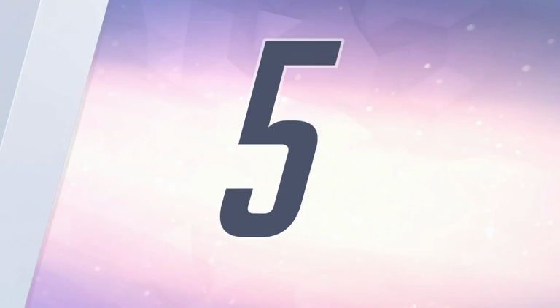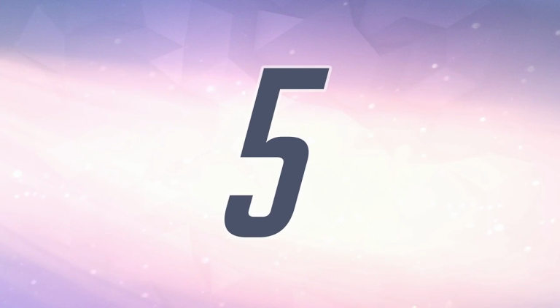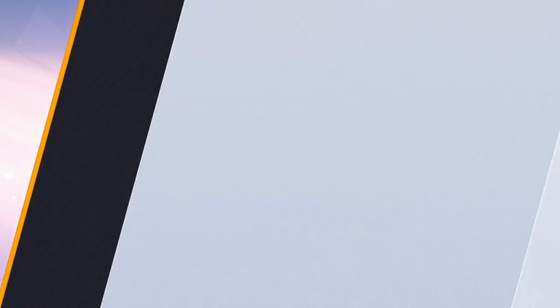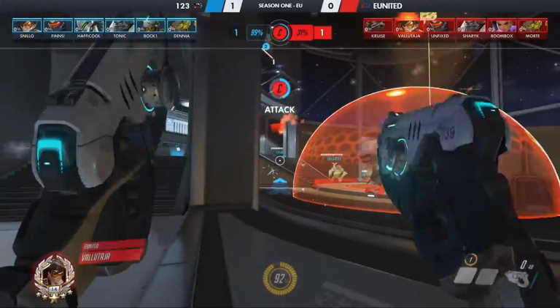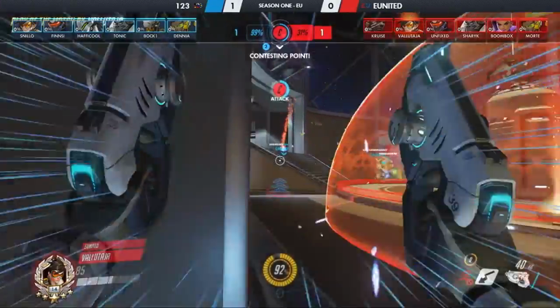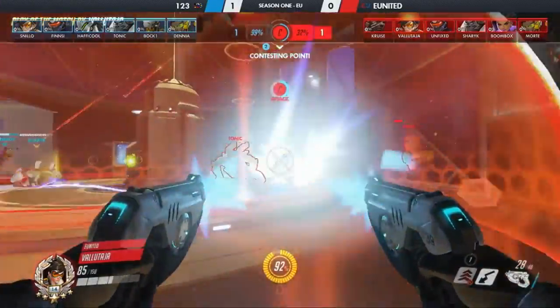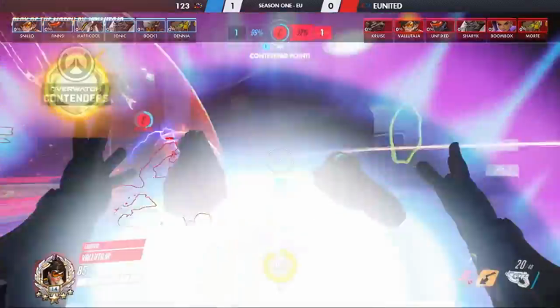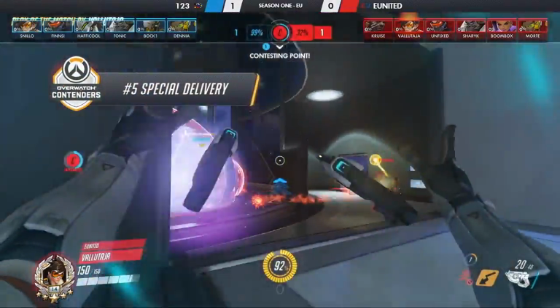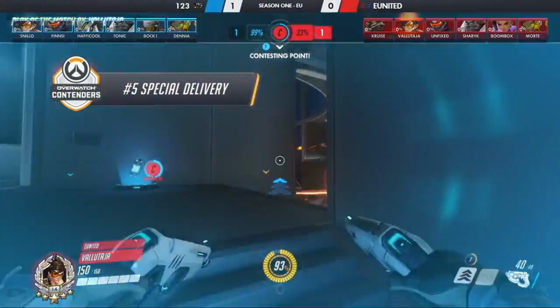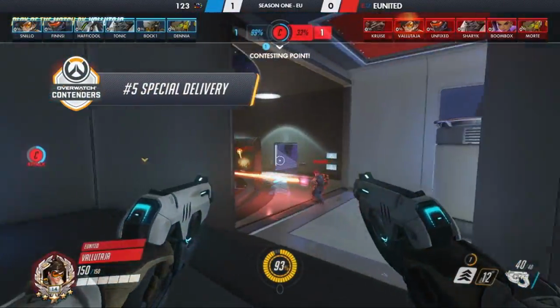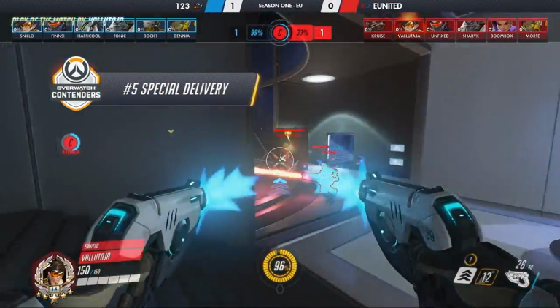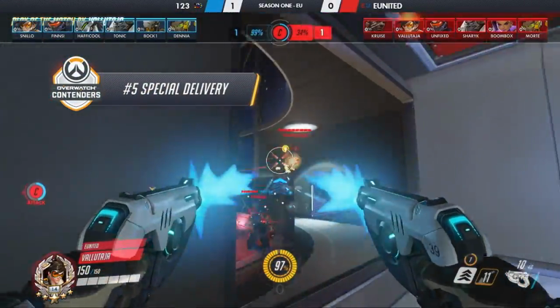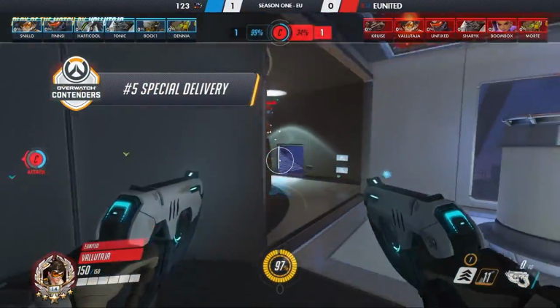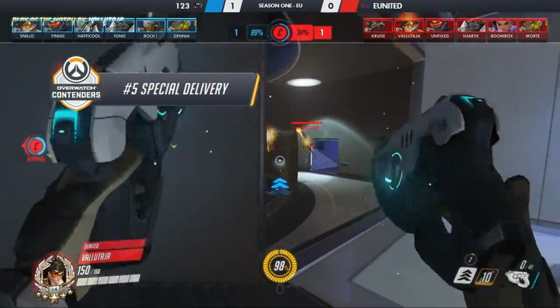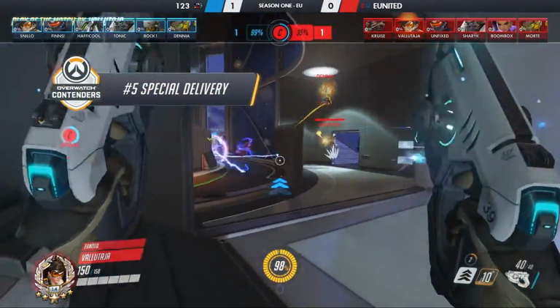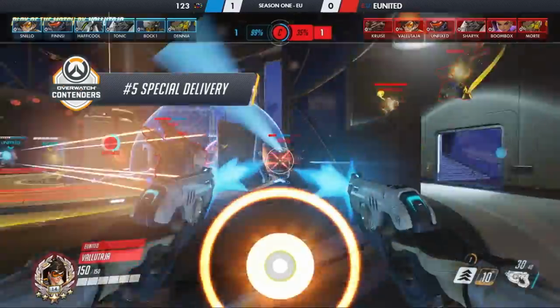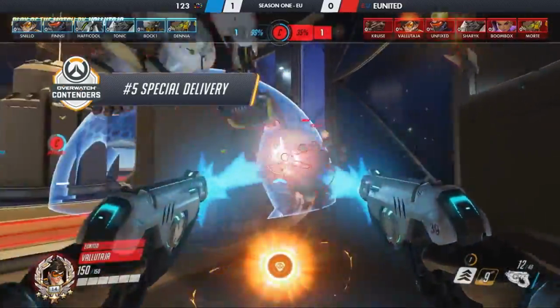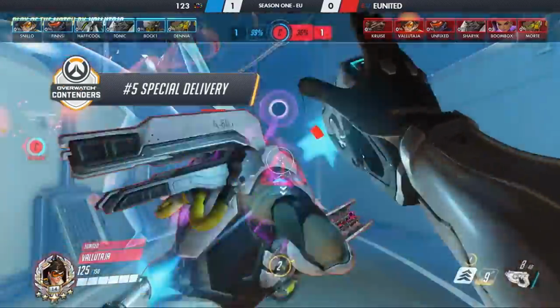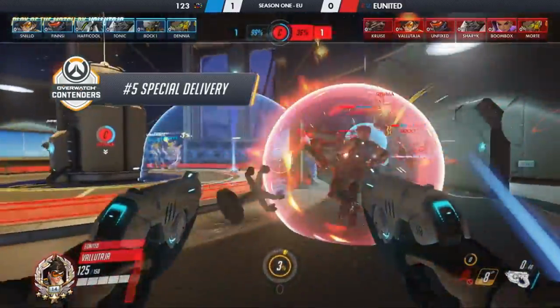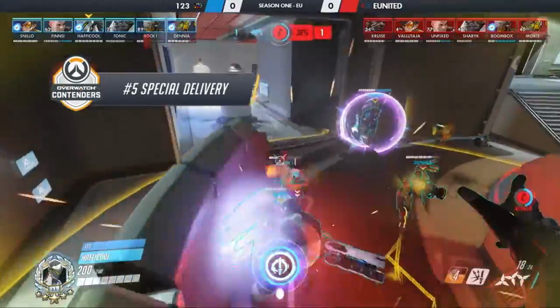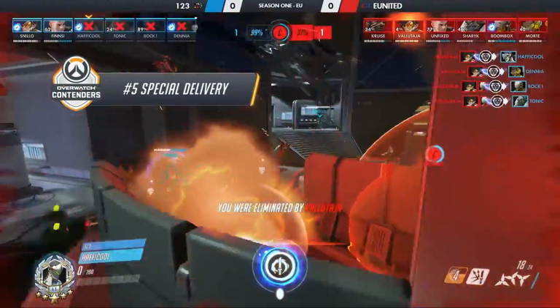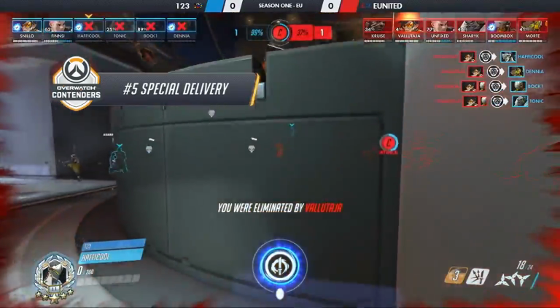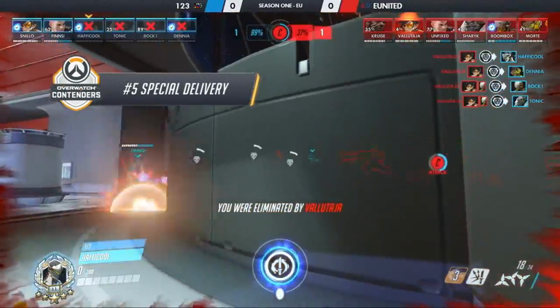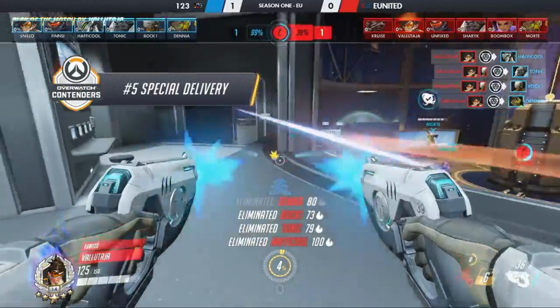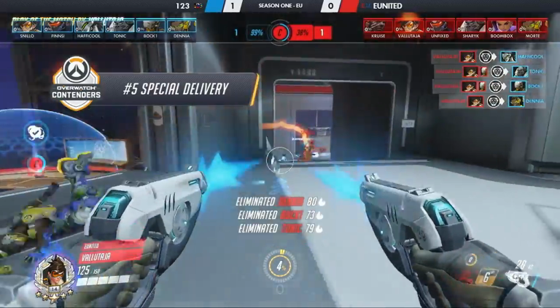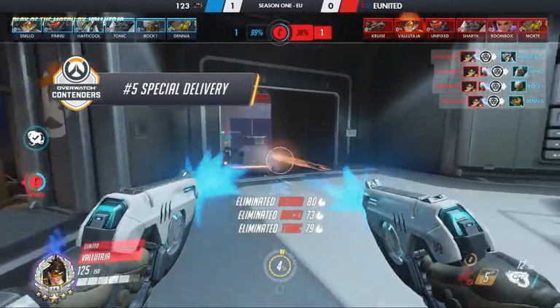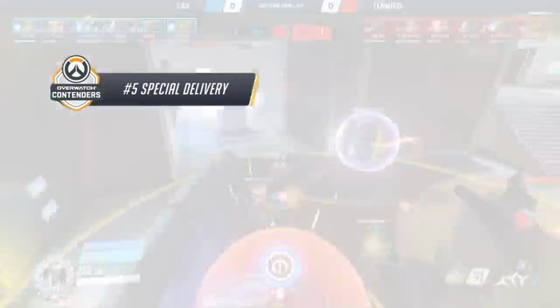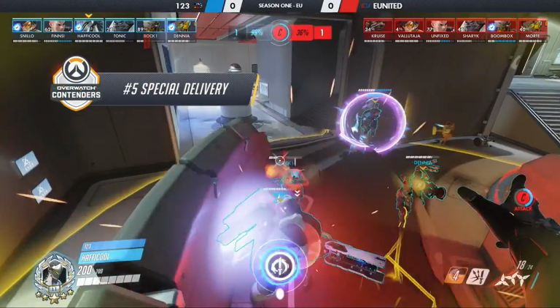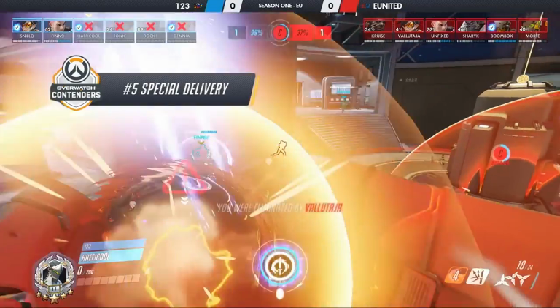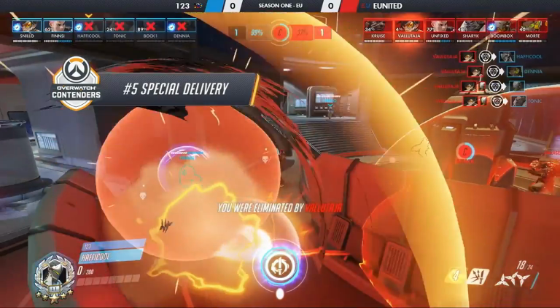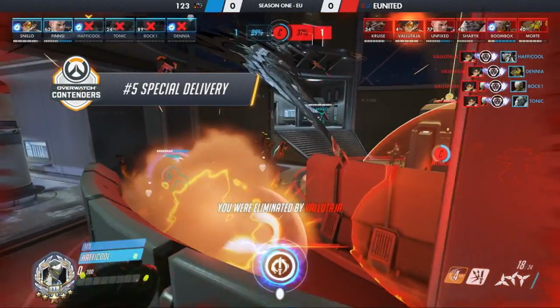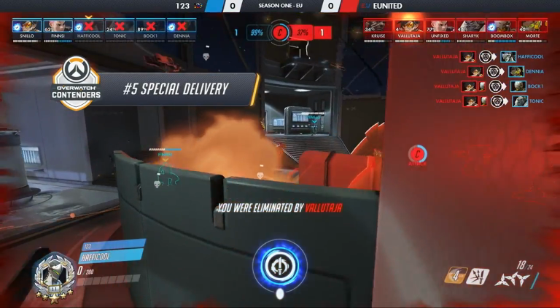Kicking off the countdown at number 5 is Special Delivery. Tonic had a special delivery for his 1-2-3 teammates — a quad kill Pulse Bomb from Volitalia. Oh my god! What? Volitalia out of nowhere!